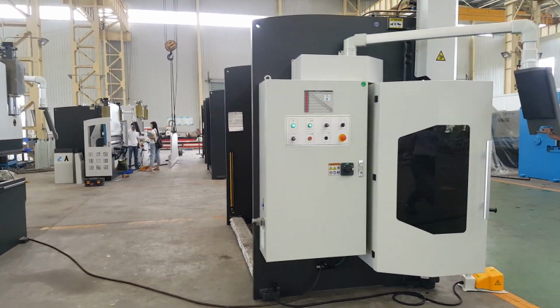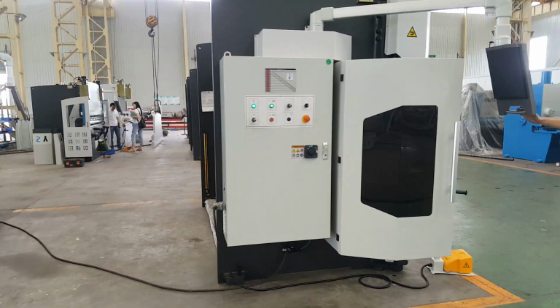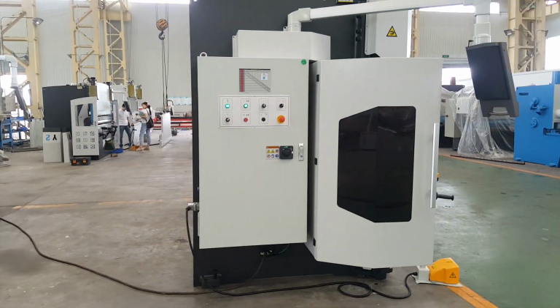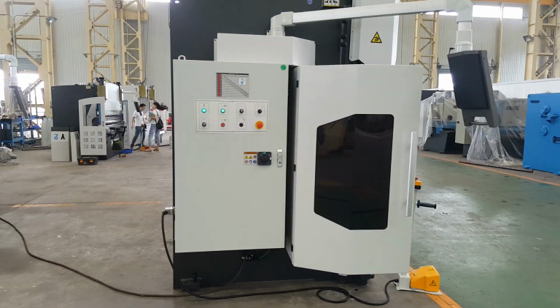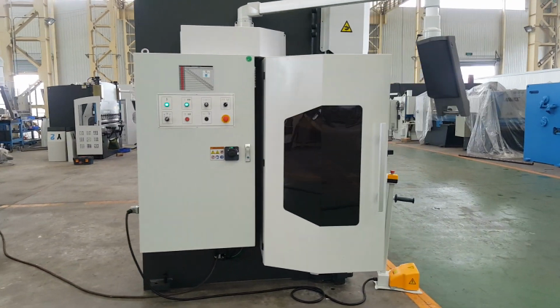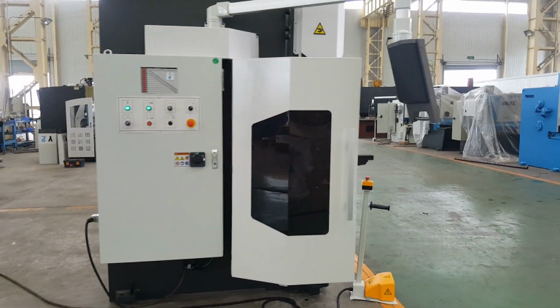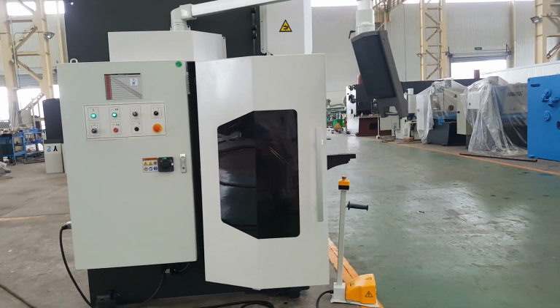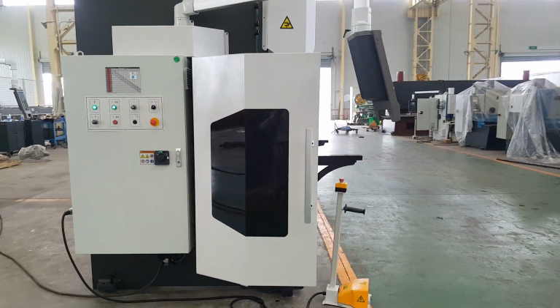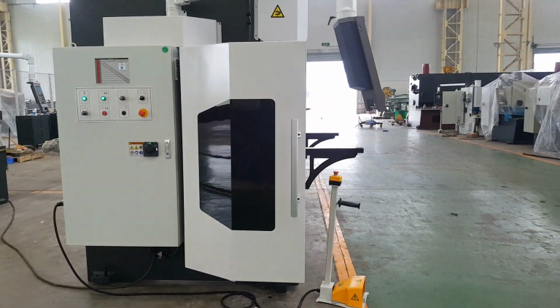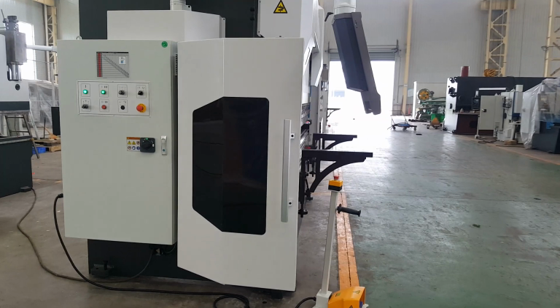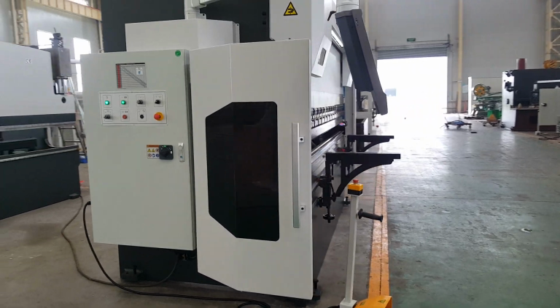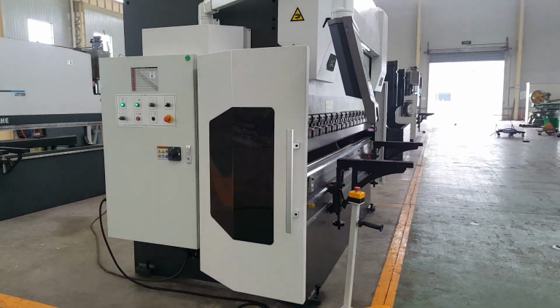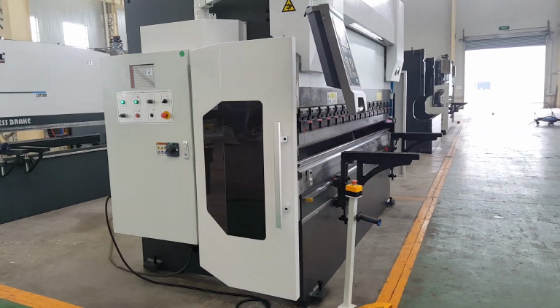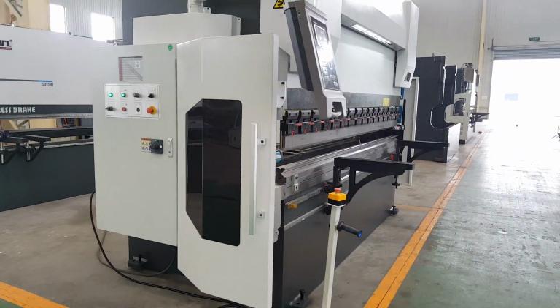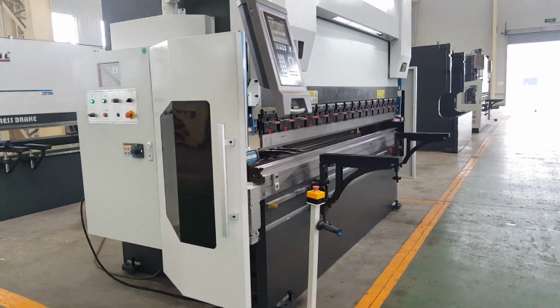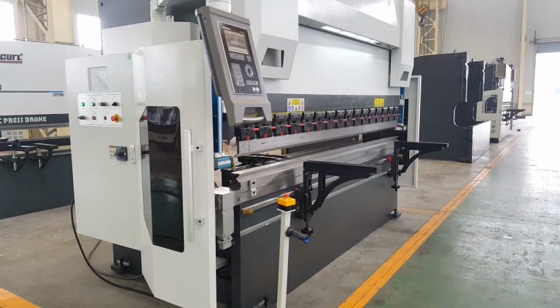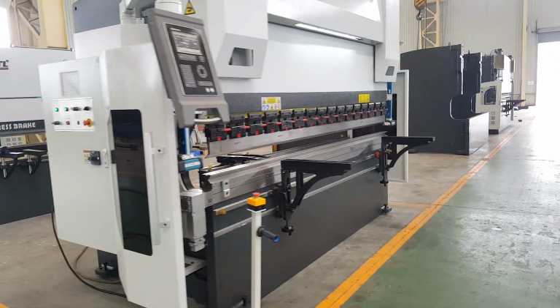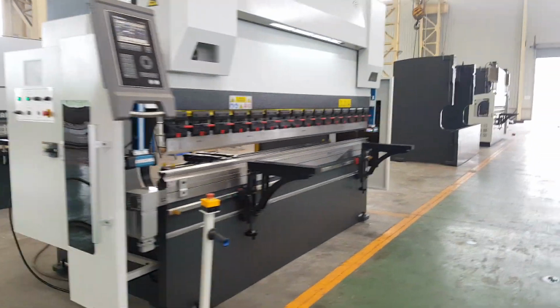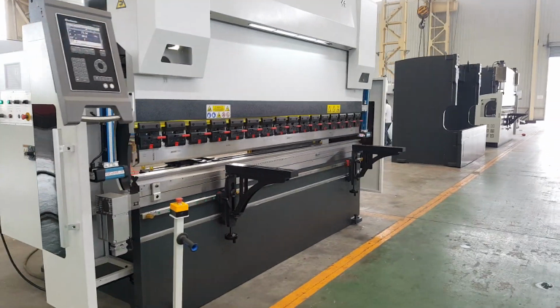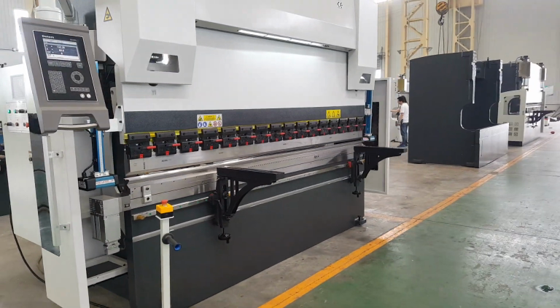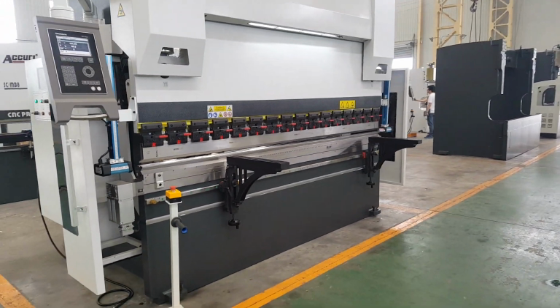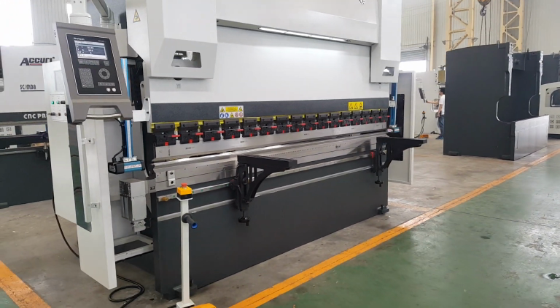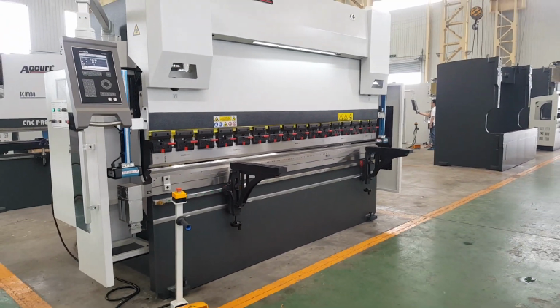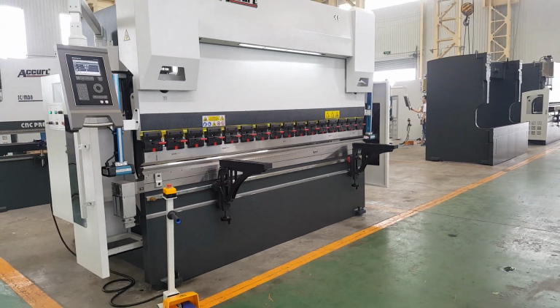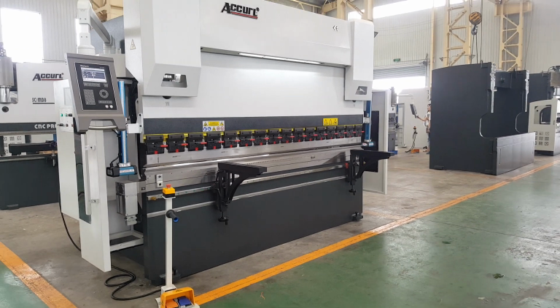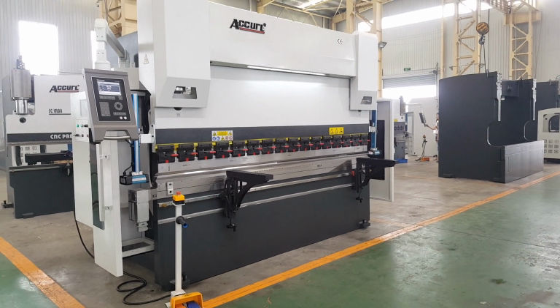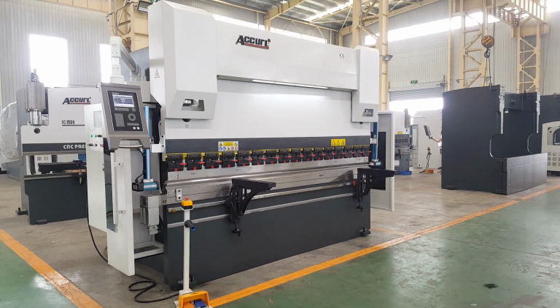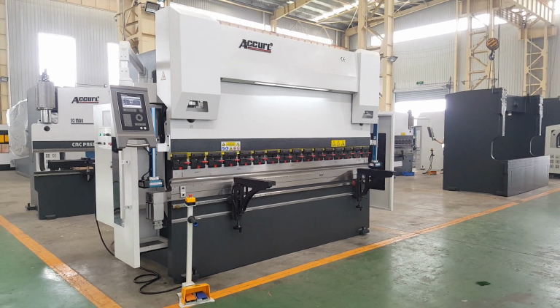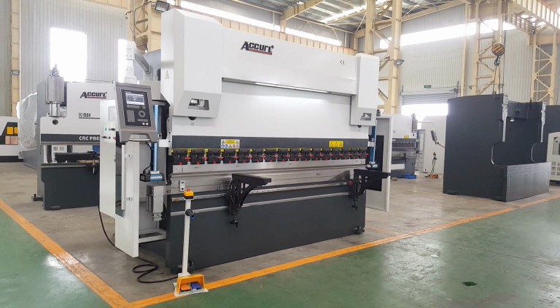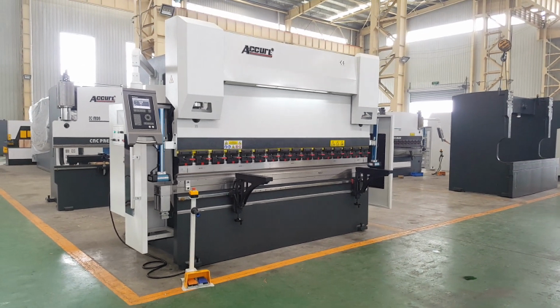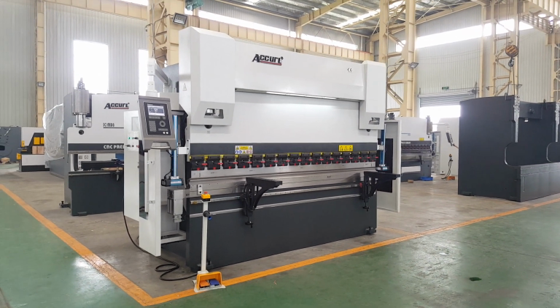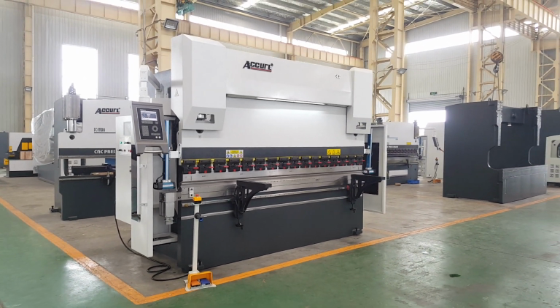Welcome to Aqua Manufacturing. We are very professional in press brakes, guillotines, and laser cutting machines. Thank you.